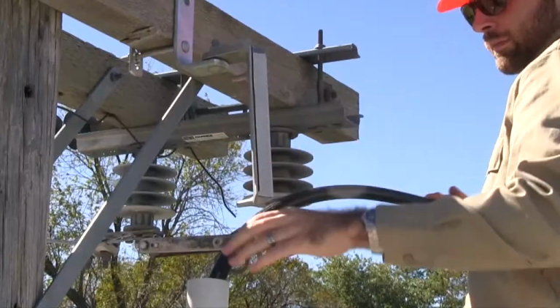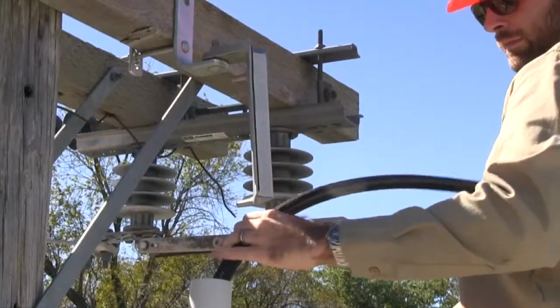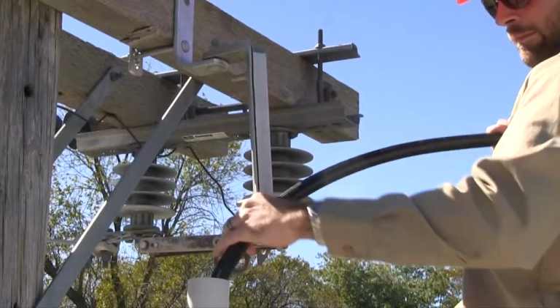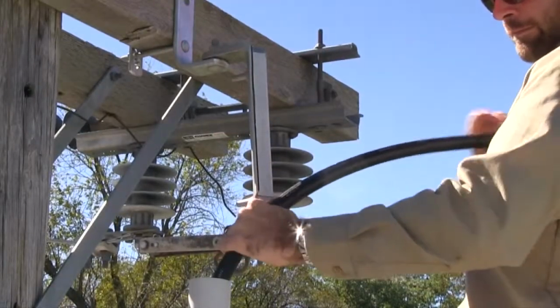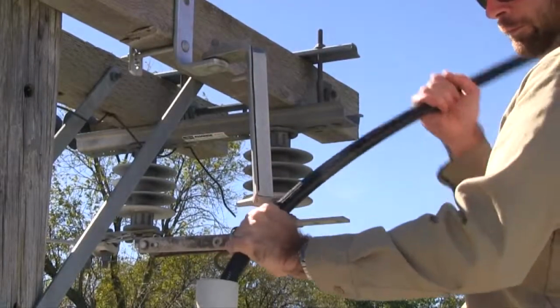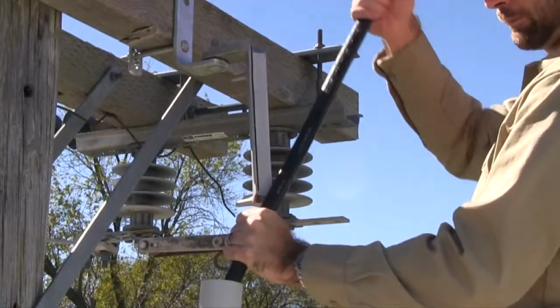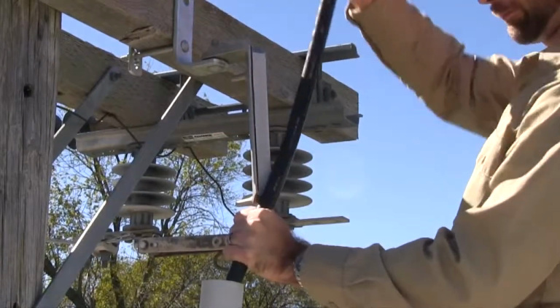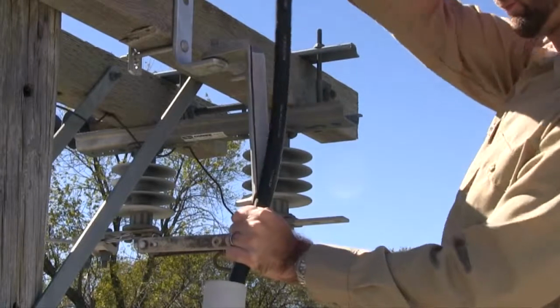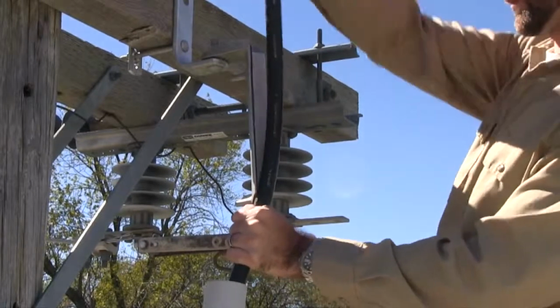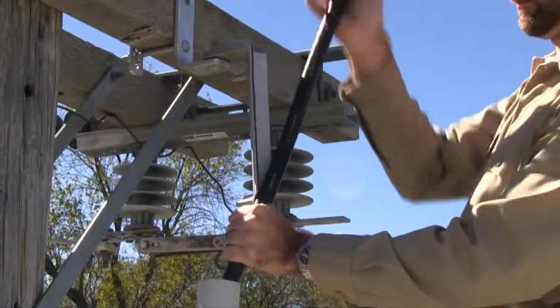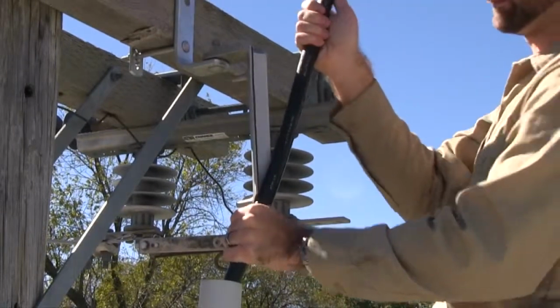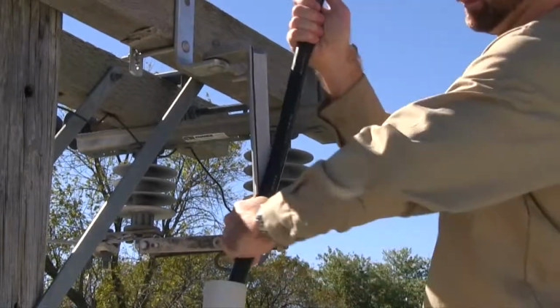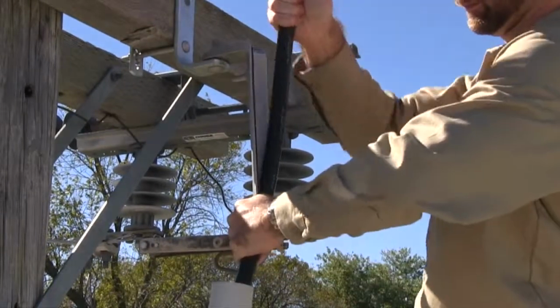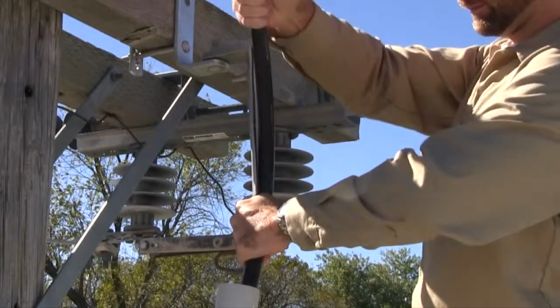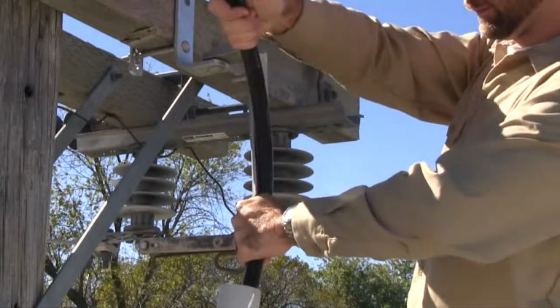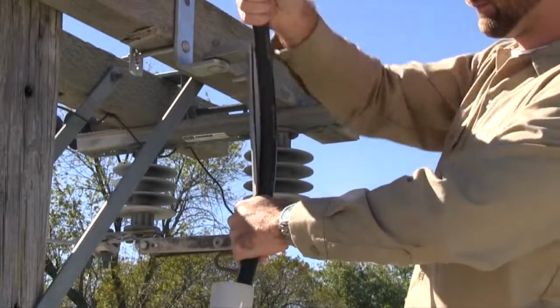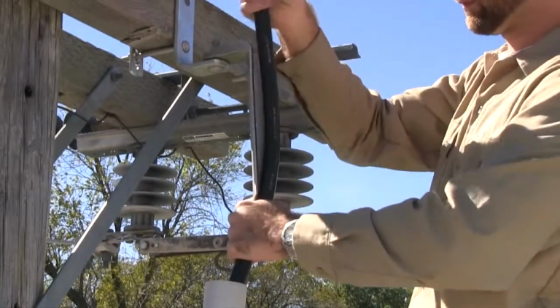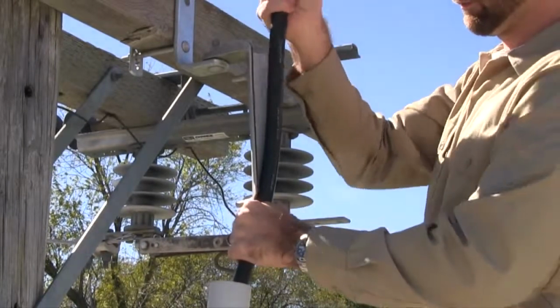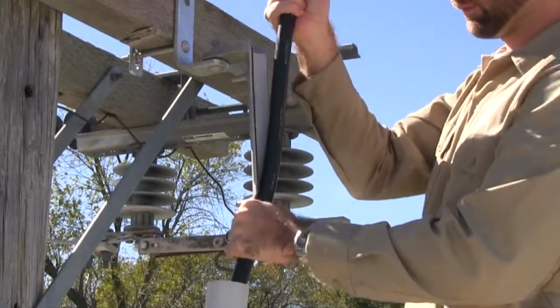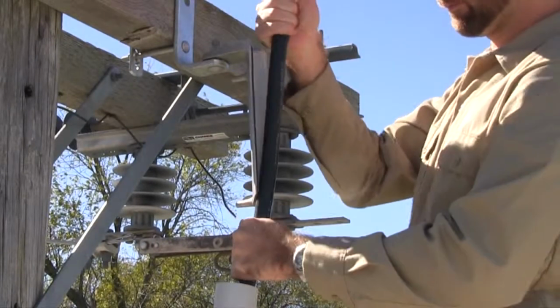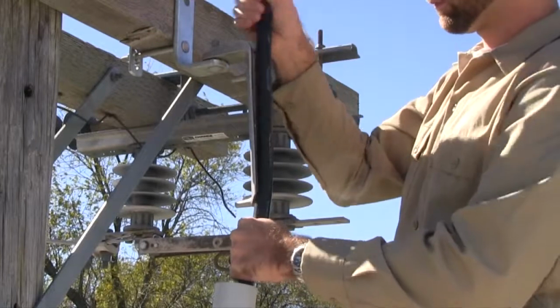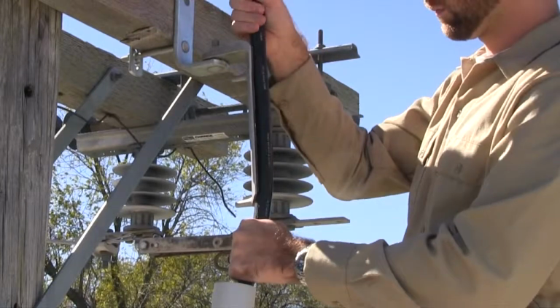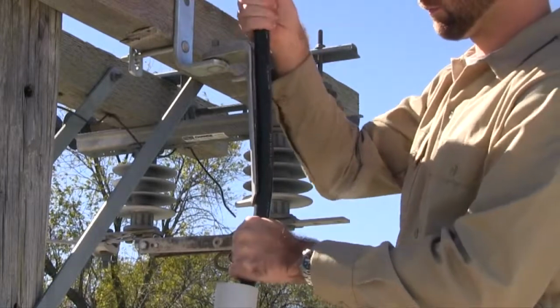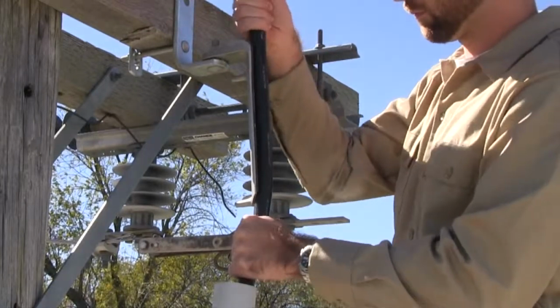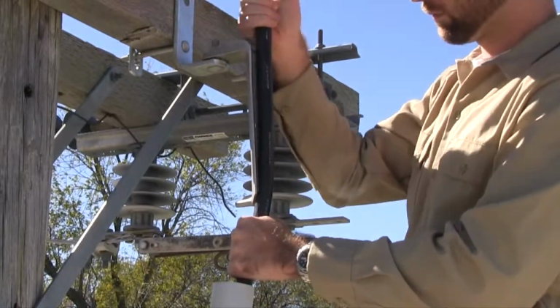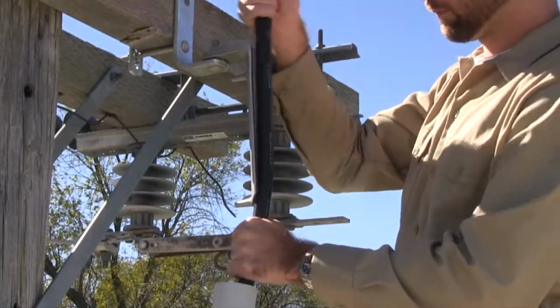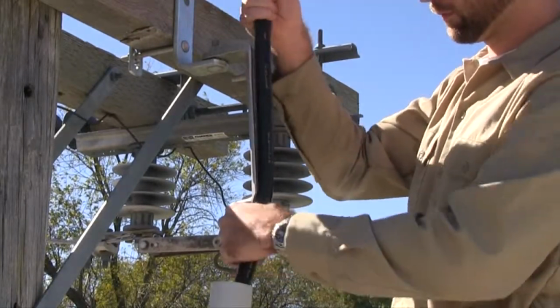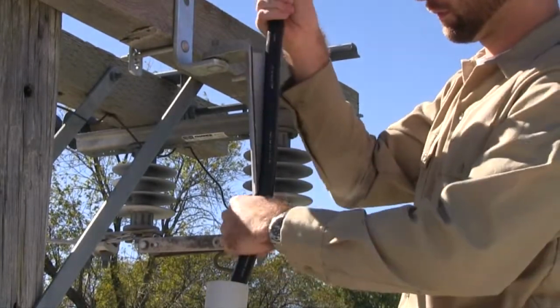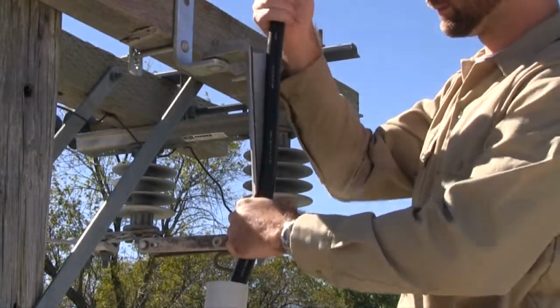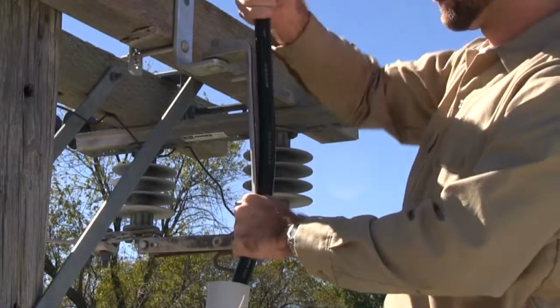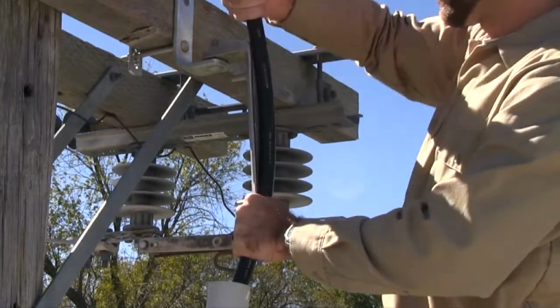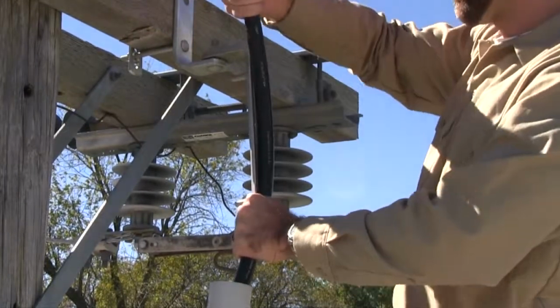Do not remove the paper cover of the adhesive pad at this time. Train the conductor to conform to the shape and position of the positioner casting. Do not attempt to train the conductor after it is attached to the positioner casting.